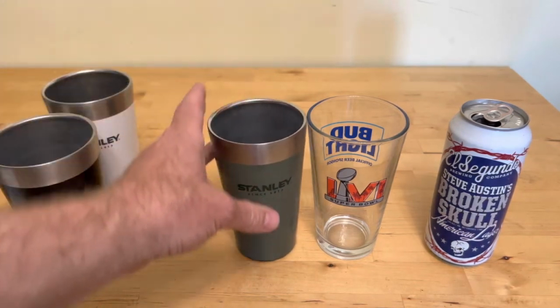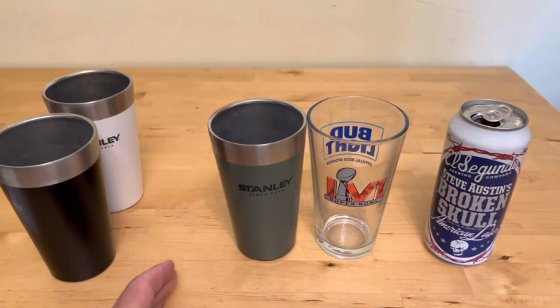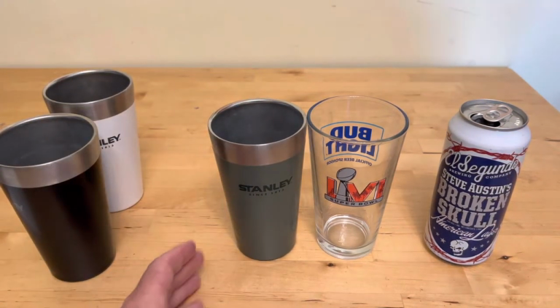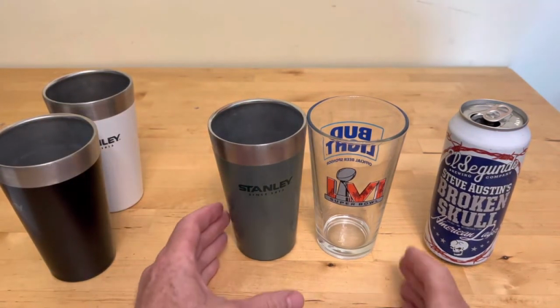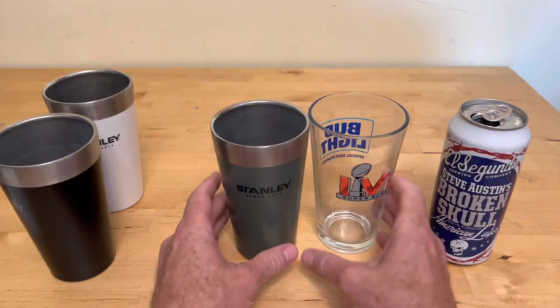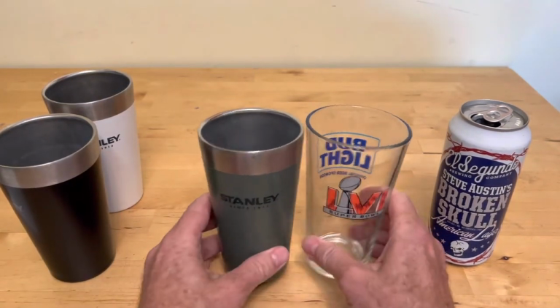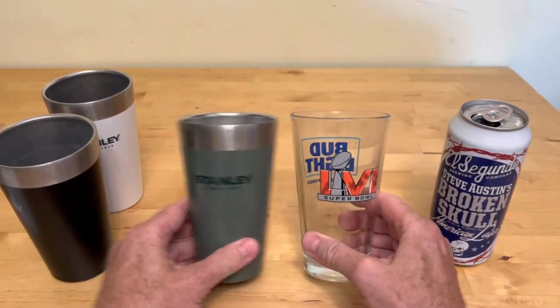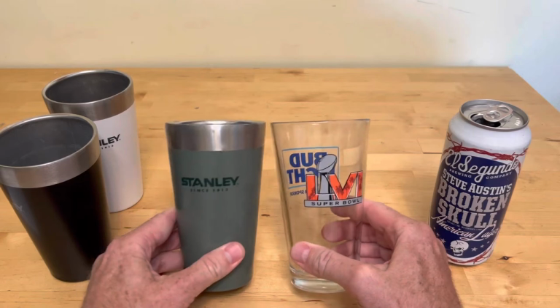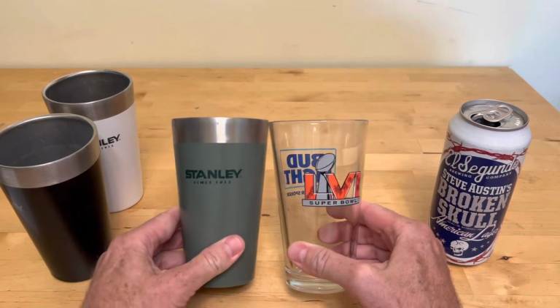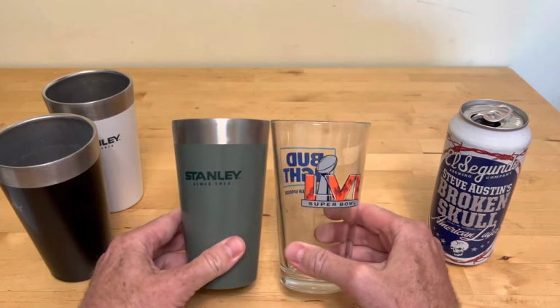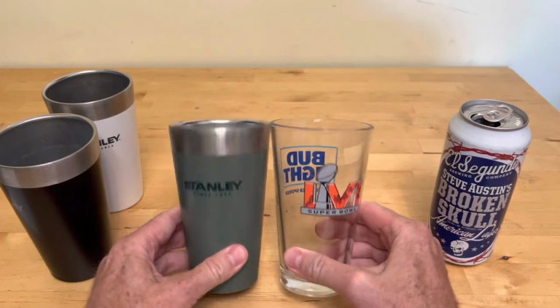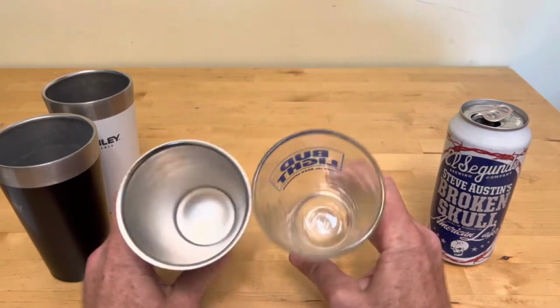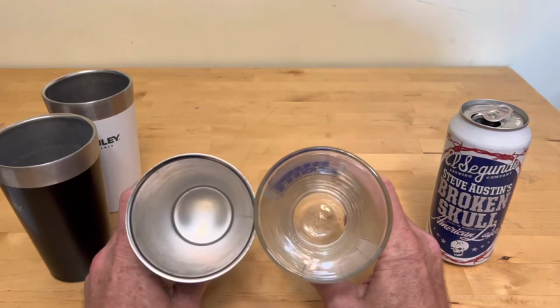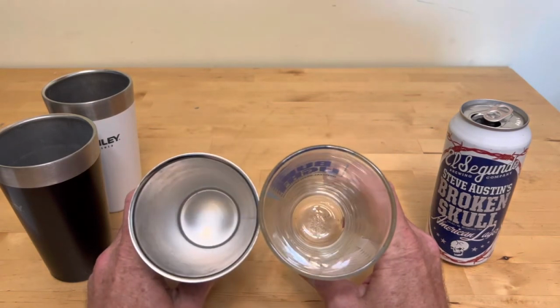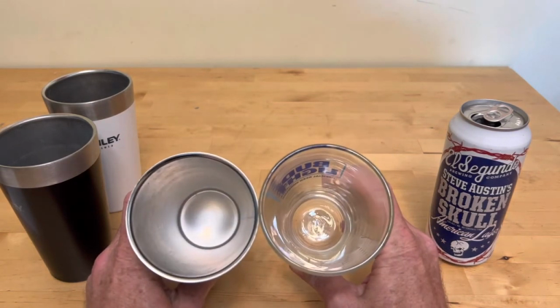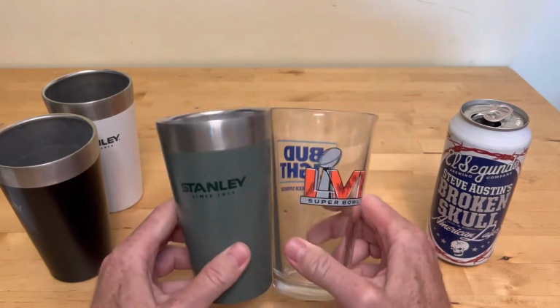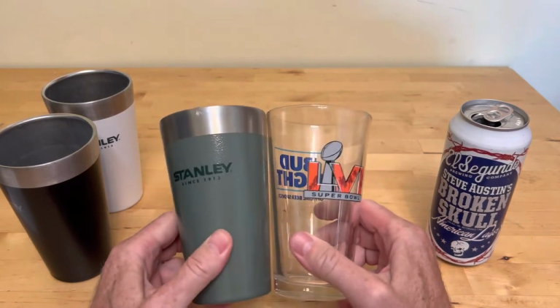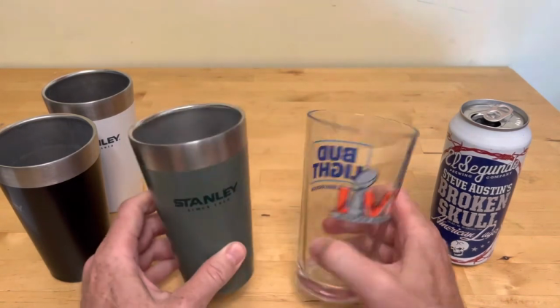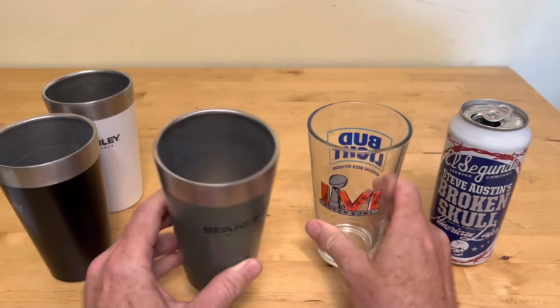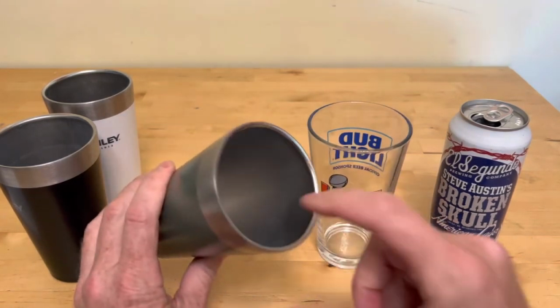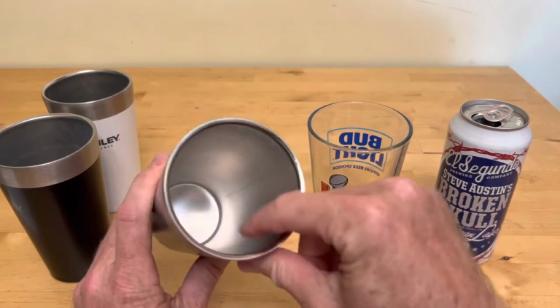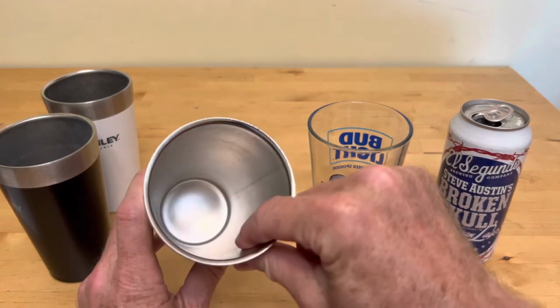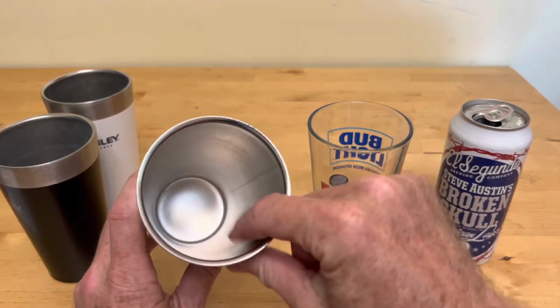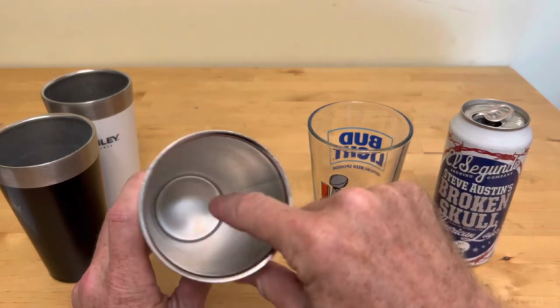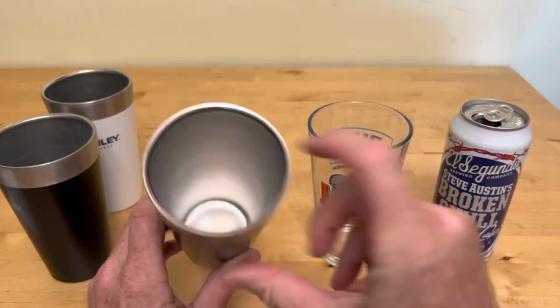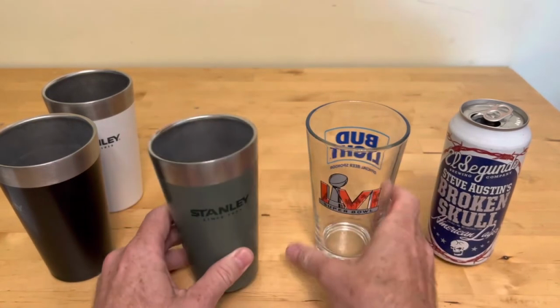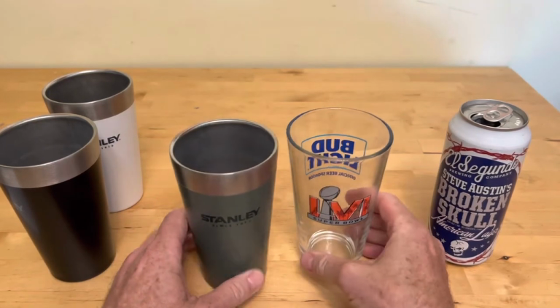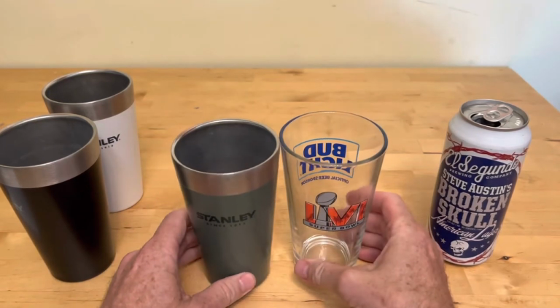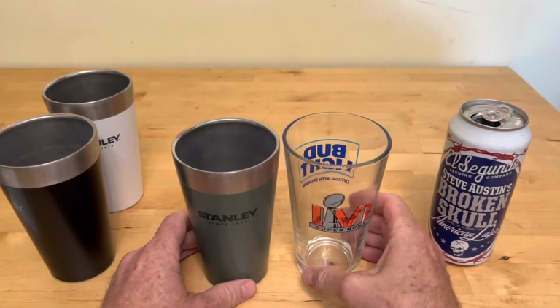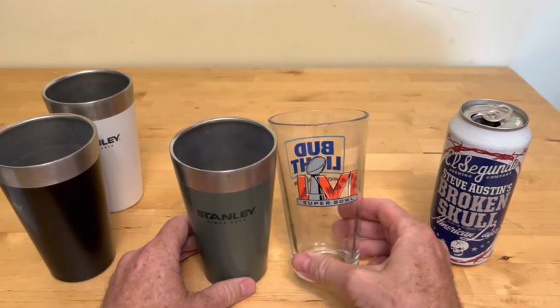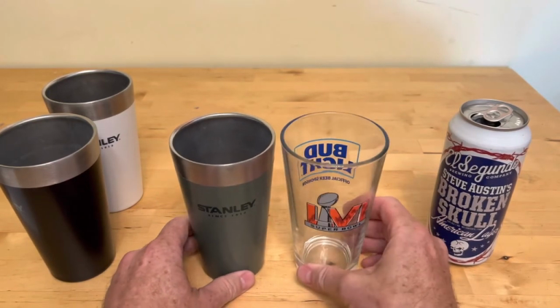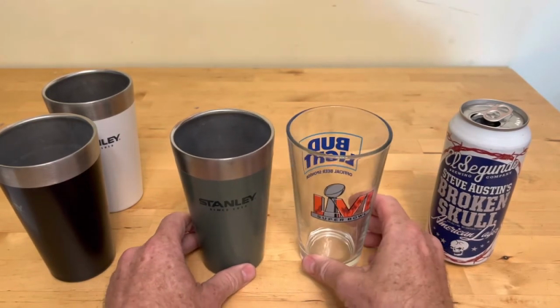The nice thing is the form factor. You can see it's exactly the same size as a glass pint glass — the wall thickness, everything. It's just got a layer of vacuum in between the walls so that it stays cold longer than the standard glass.